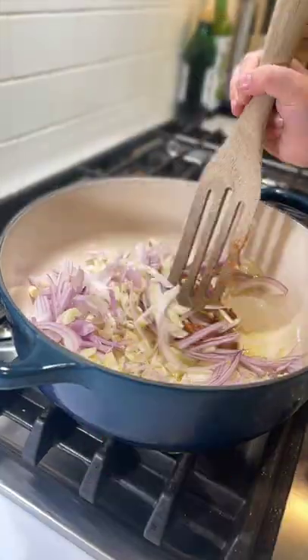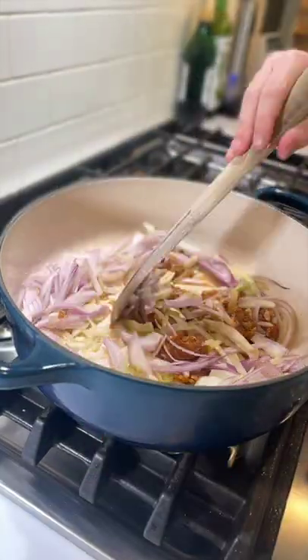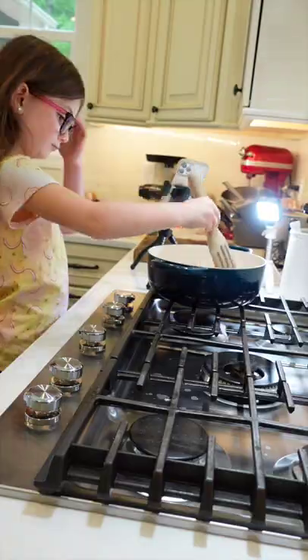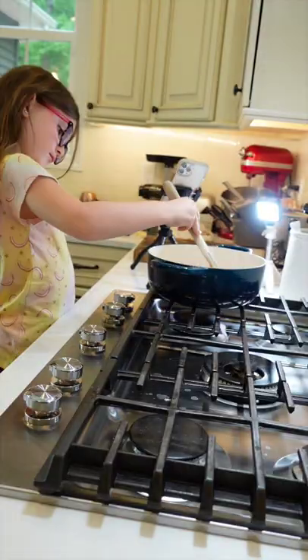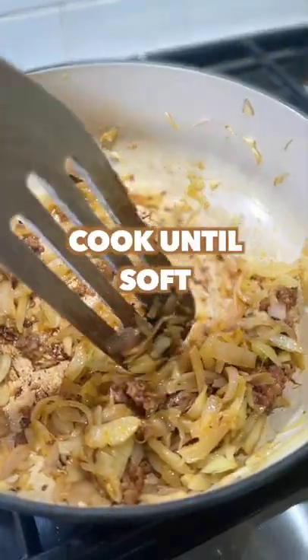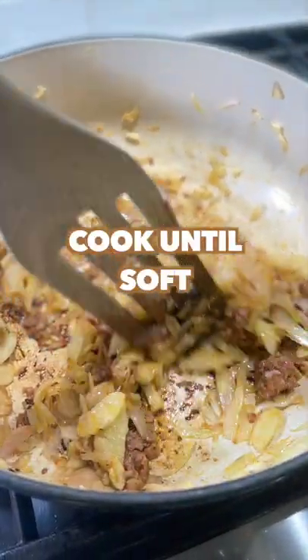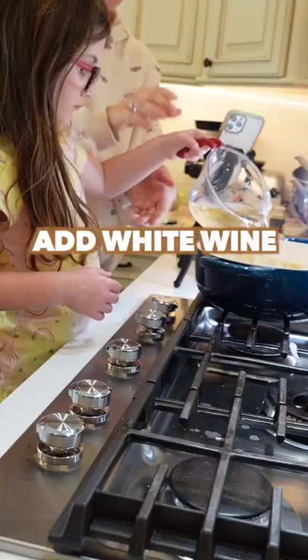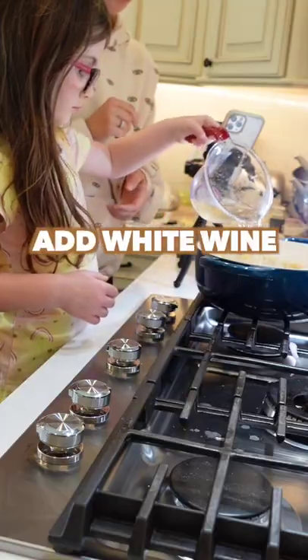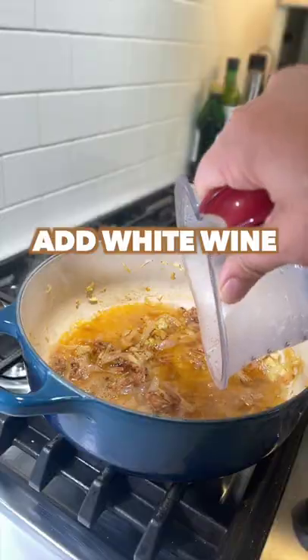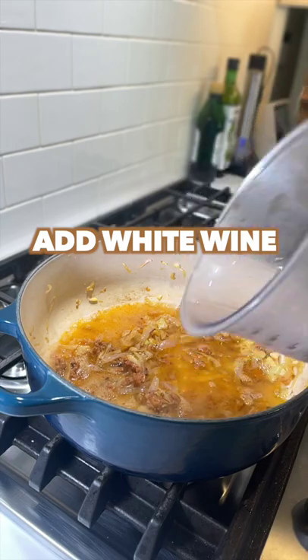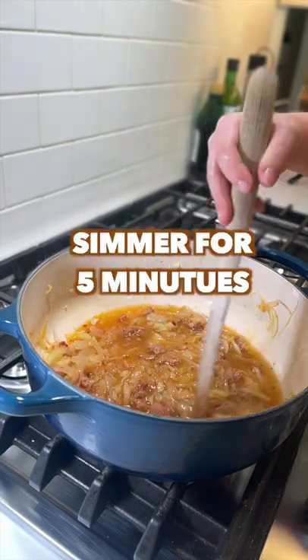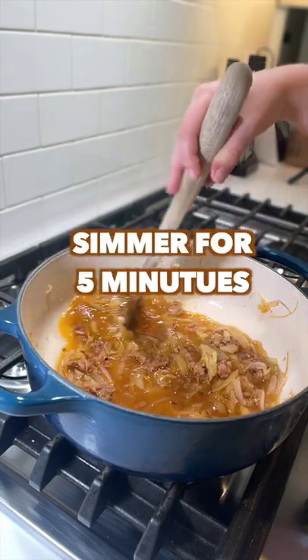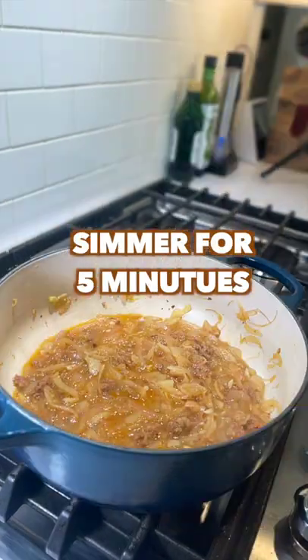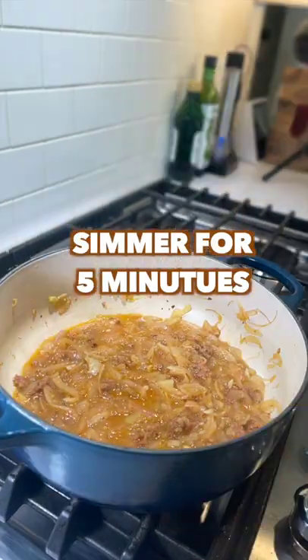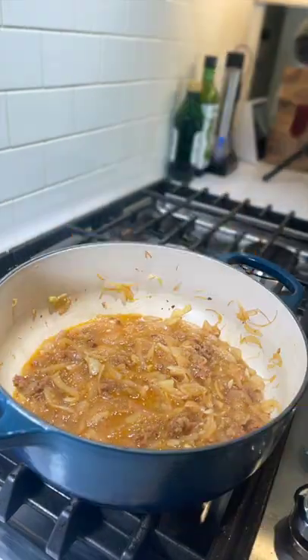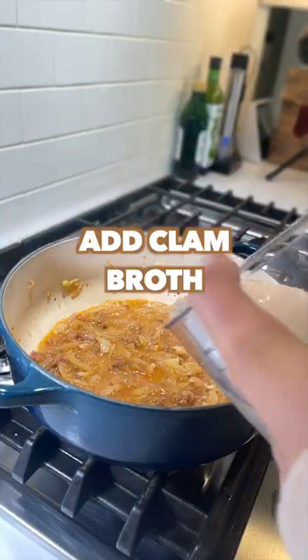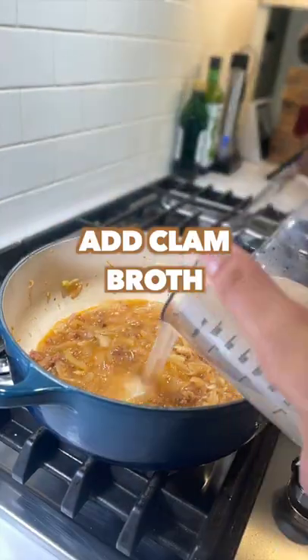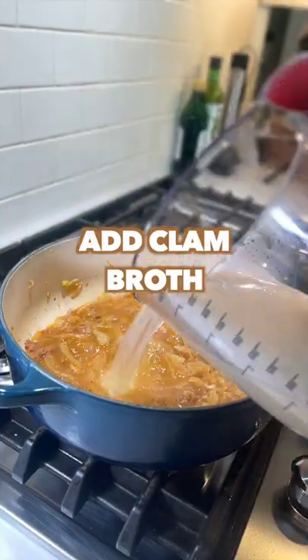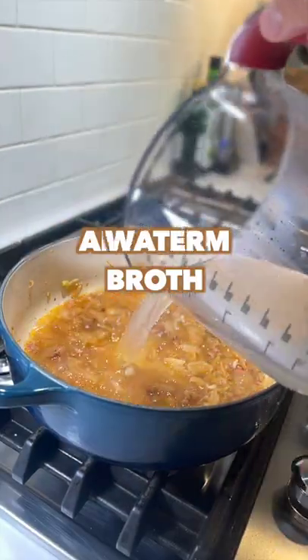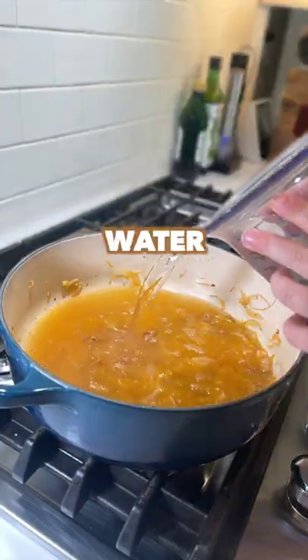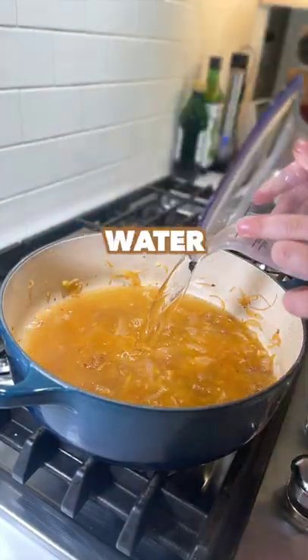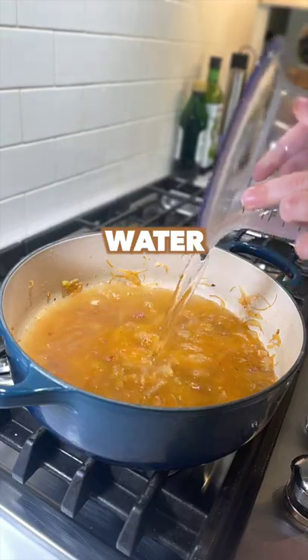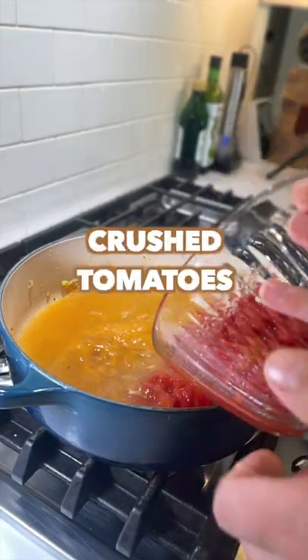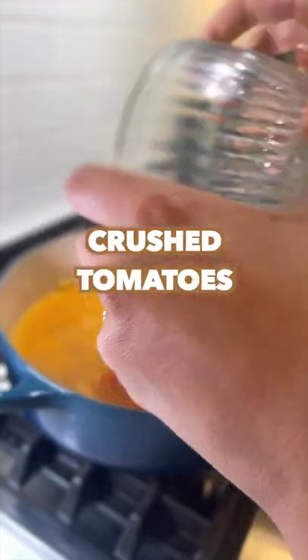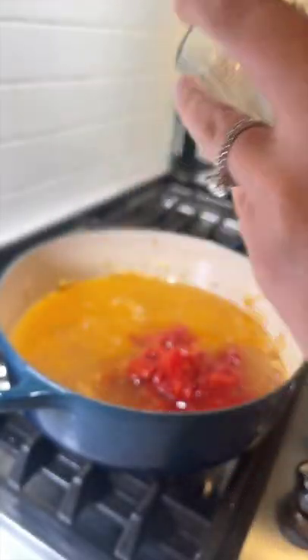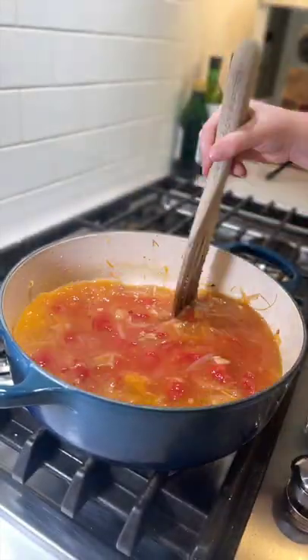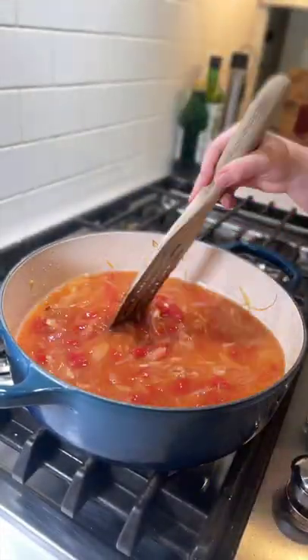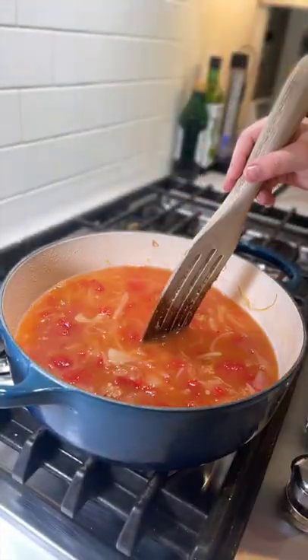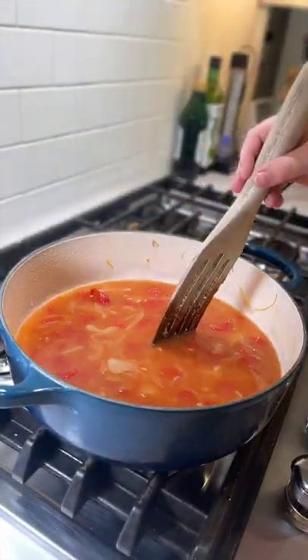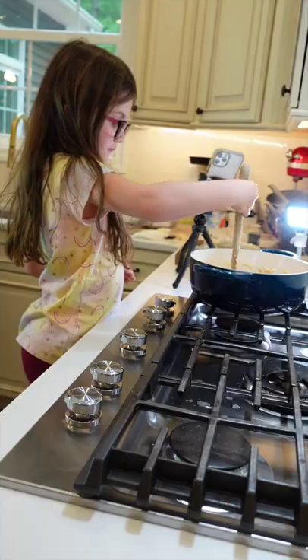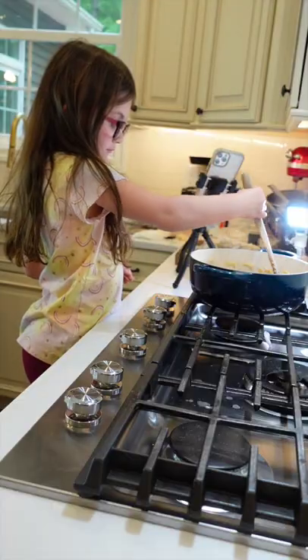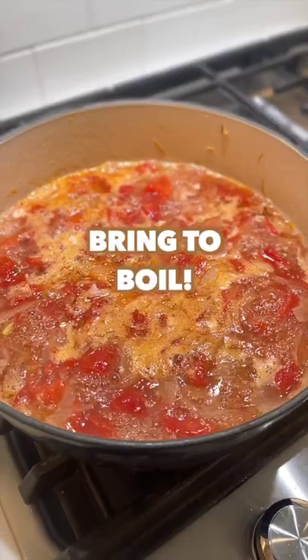Cook them until soft, then add the white wine. Simmer for 5 minutes, then add clam broth, water, and crushed tomatoes, and bring that to a boil.